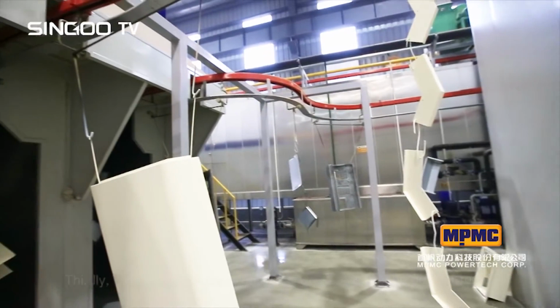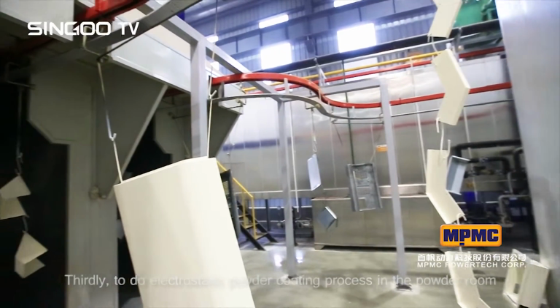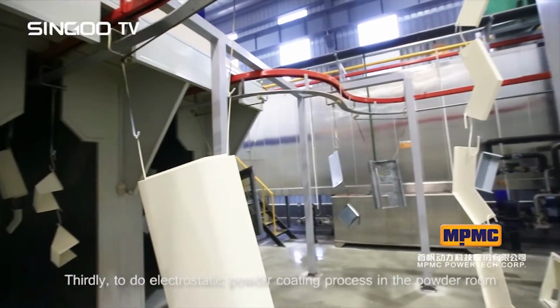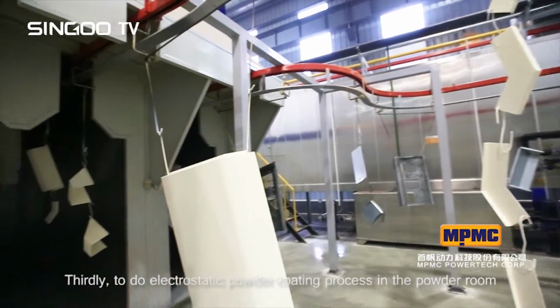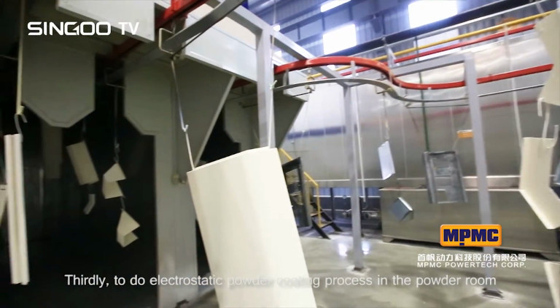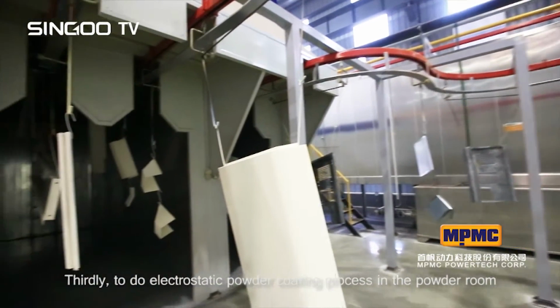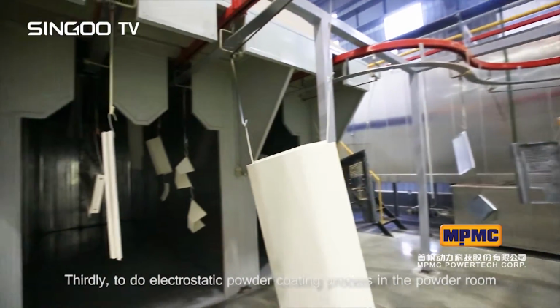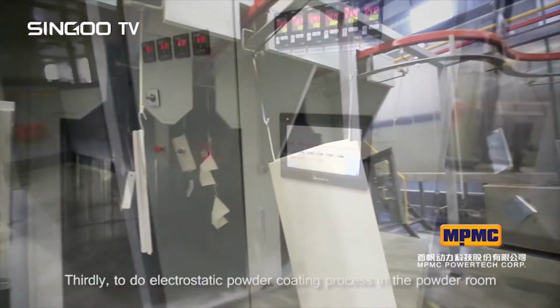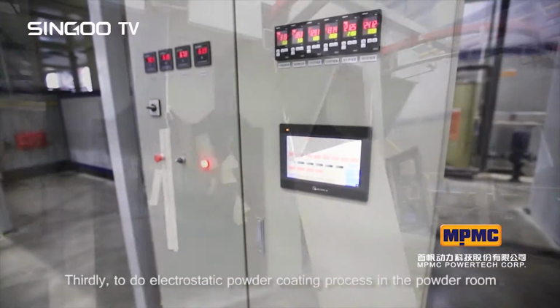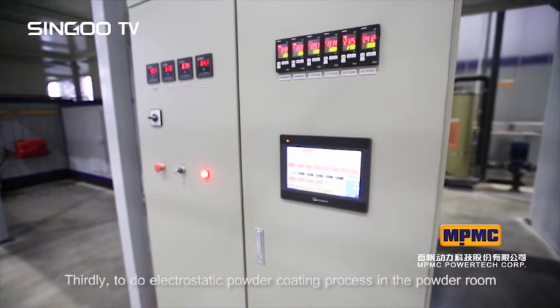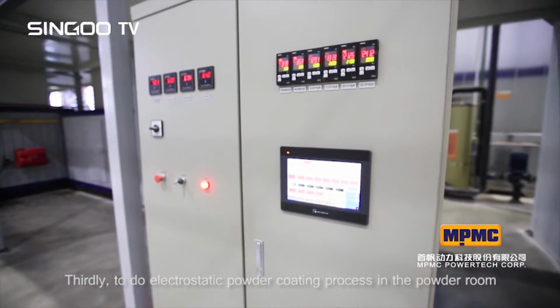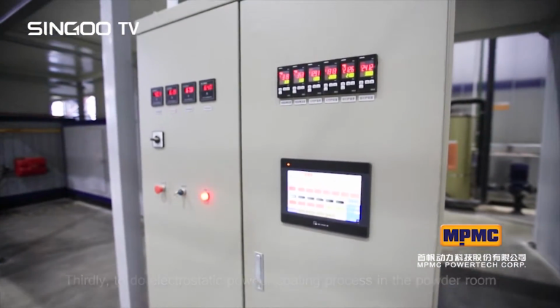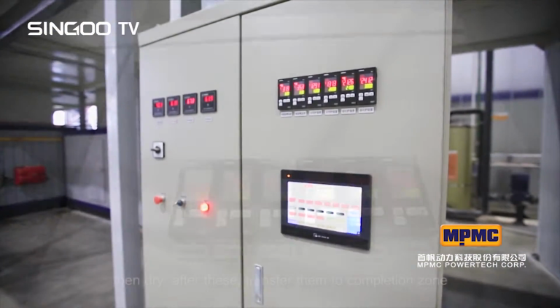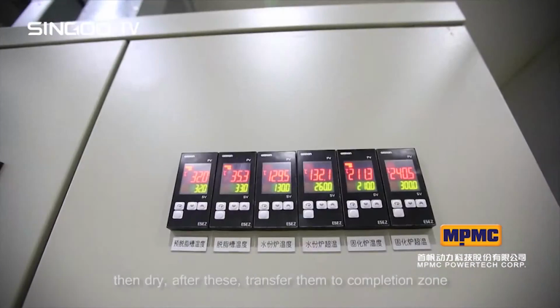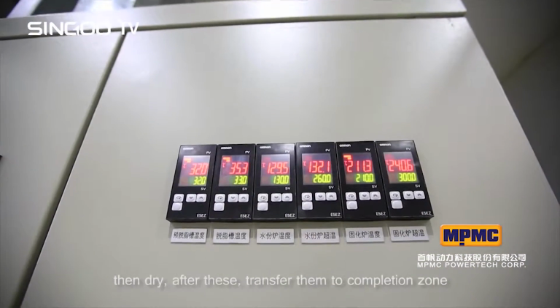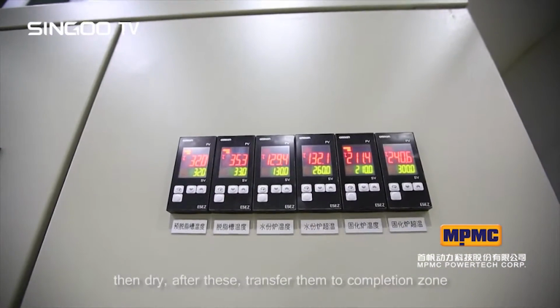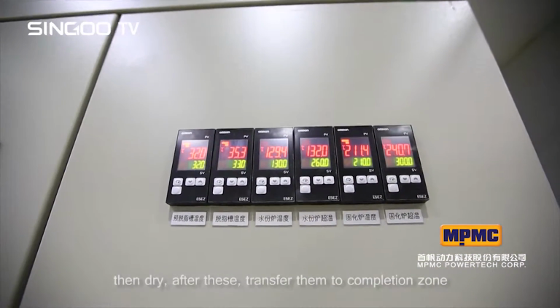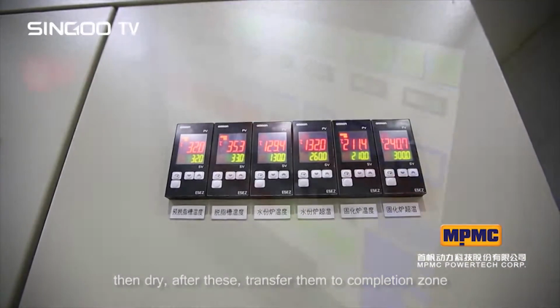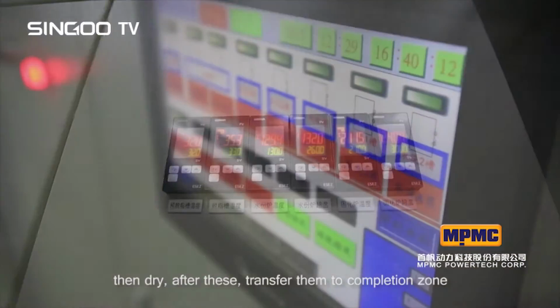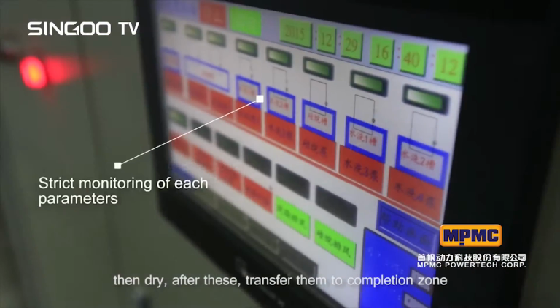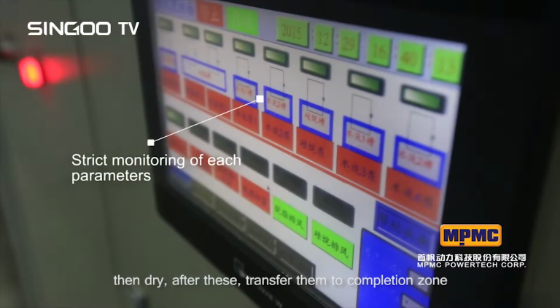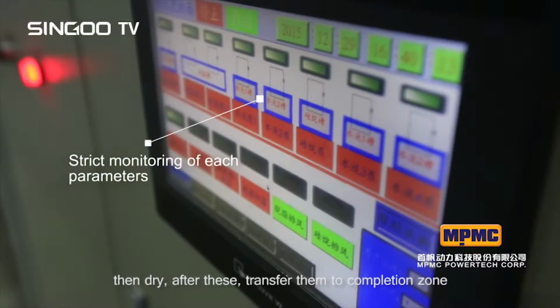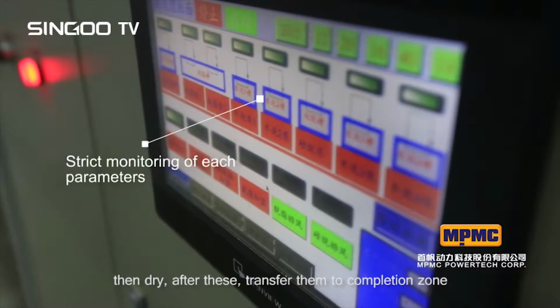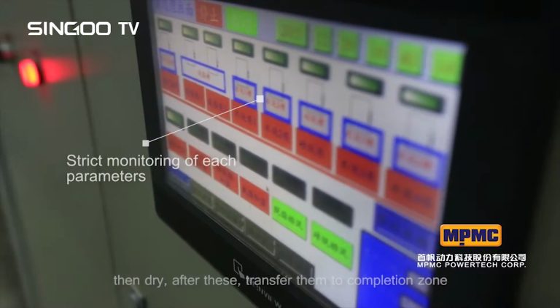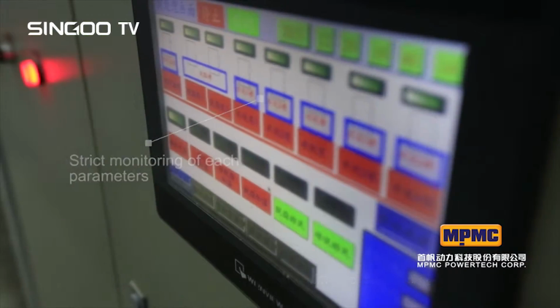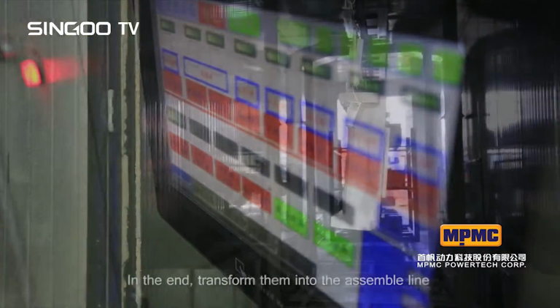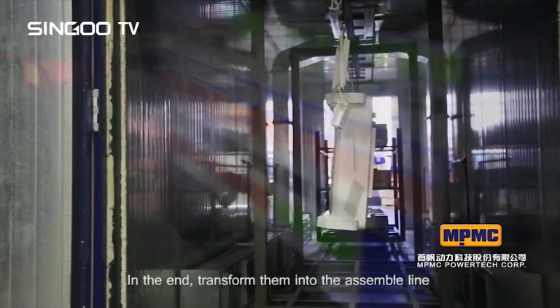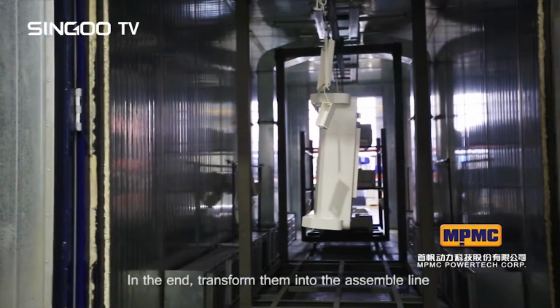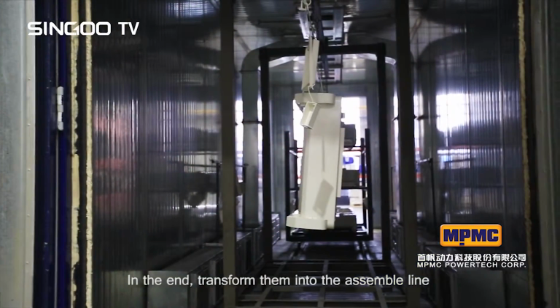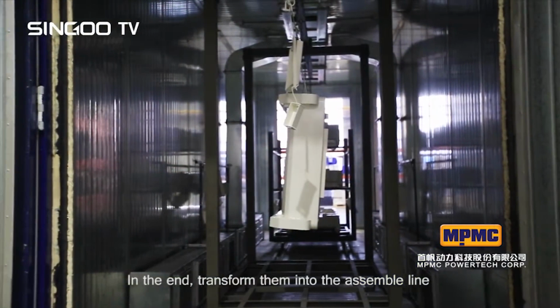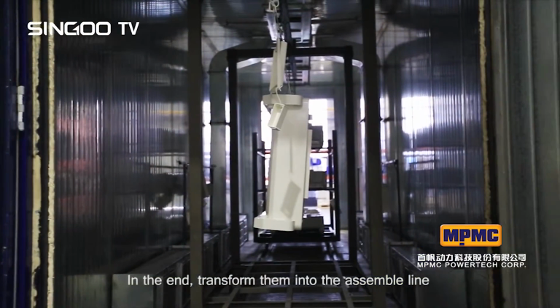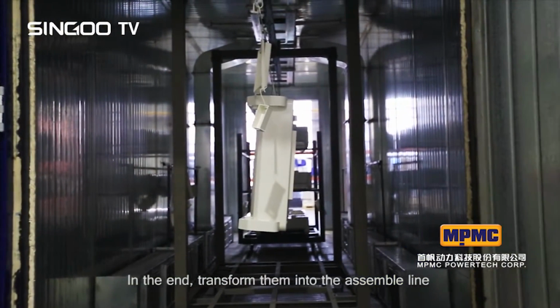Thirdly, perform the electrostatic powder coating process in the powder room, then dry. After these steps, transfer the parts to the completion zone. In the end, move them into the assembly line.